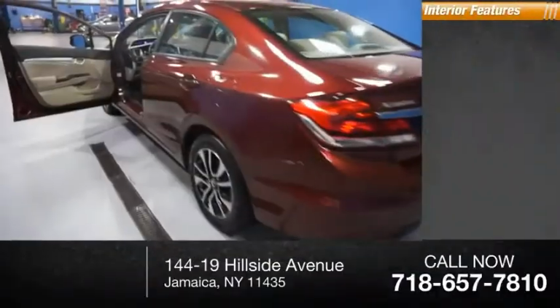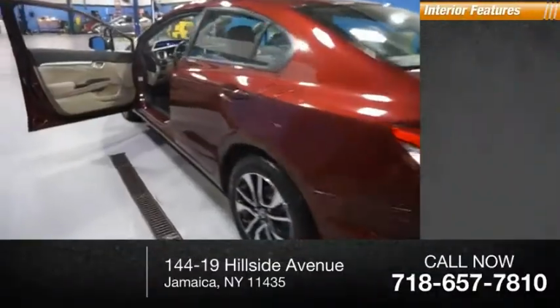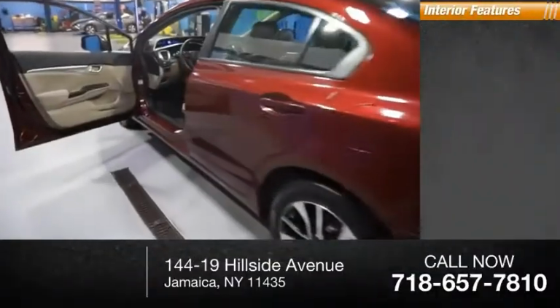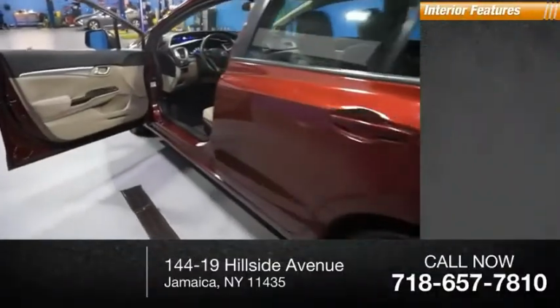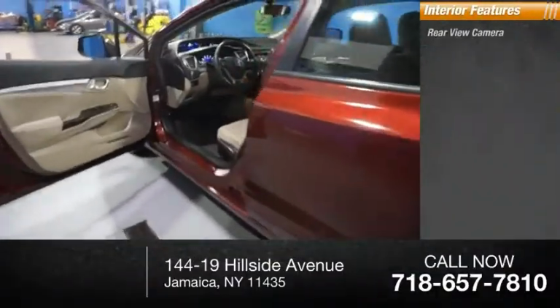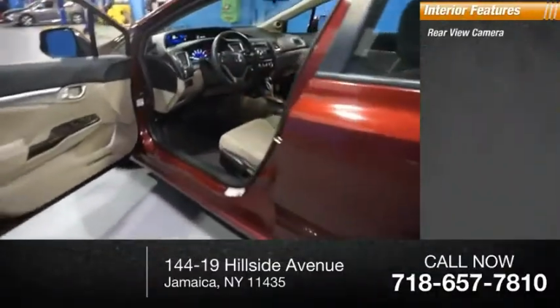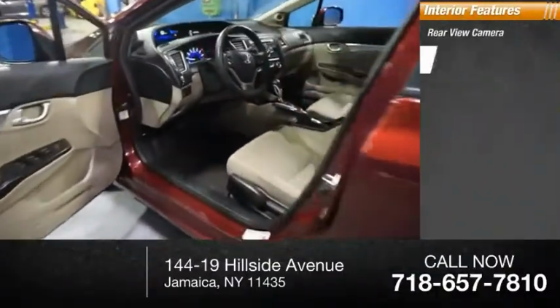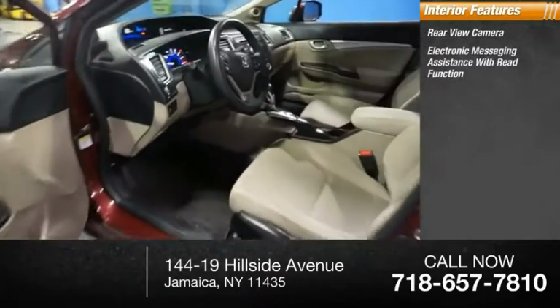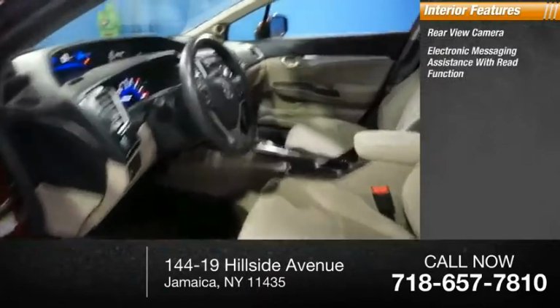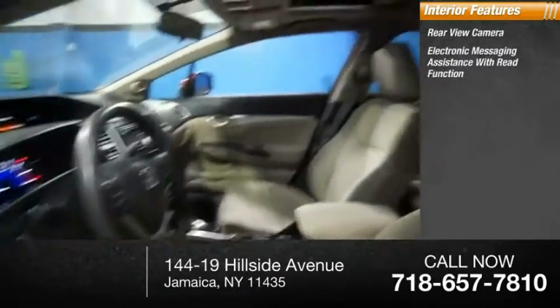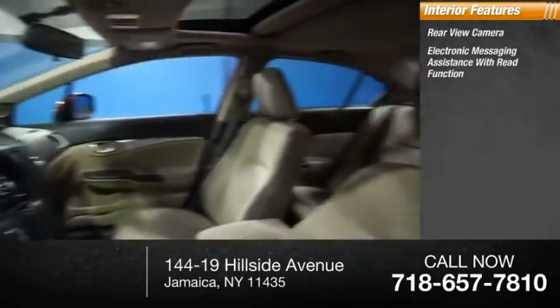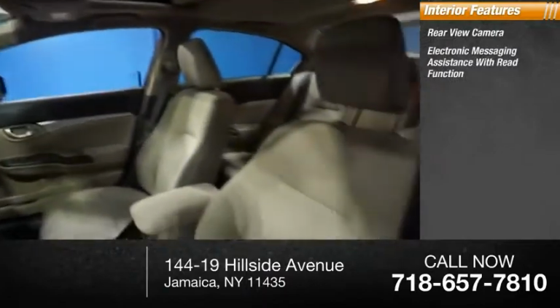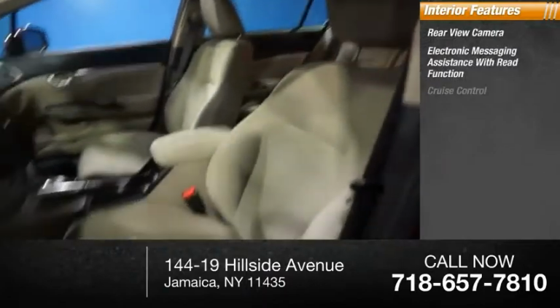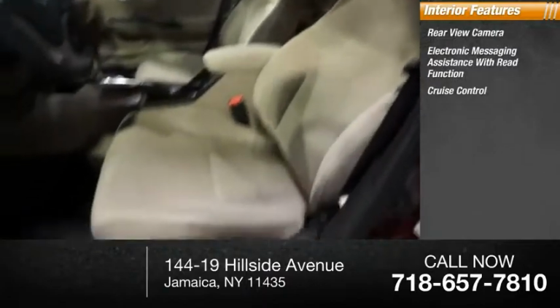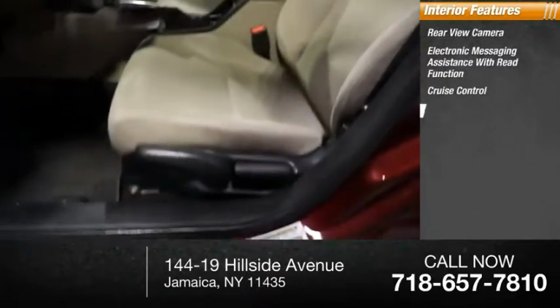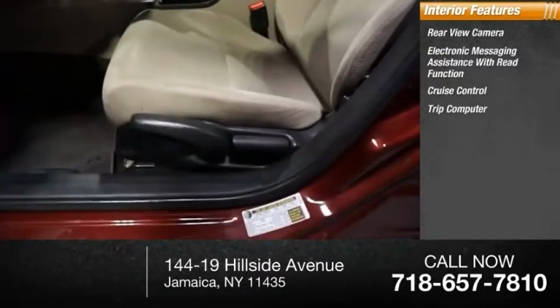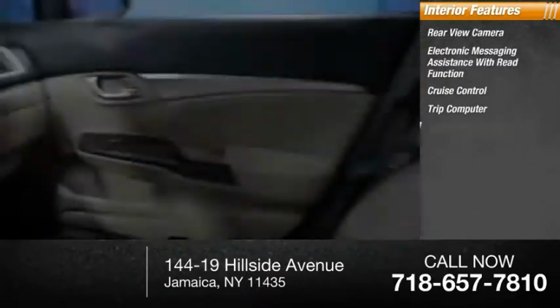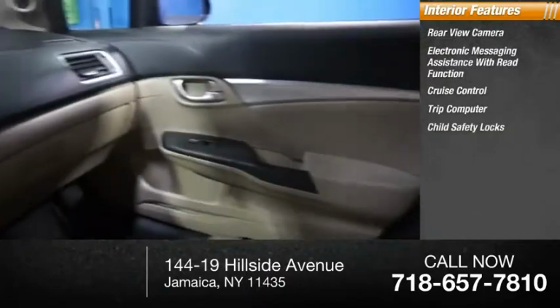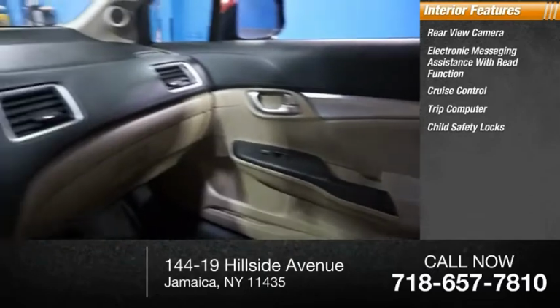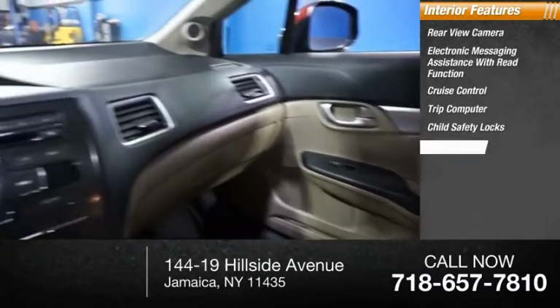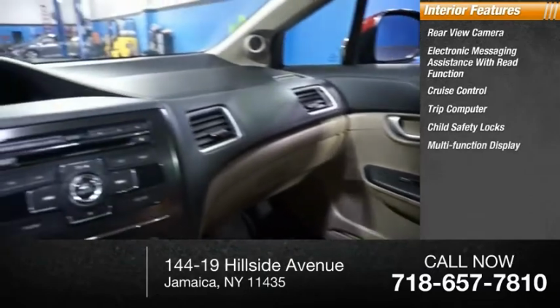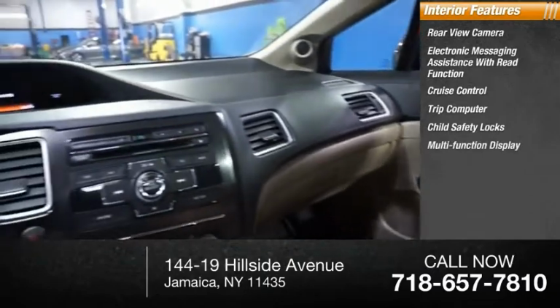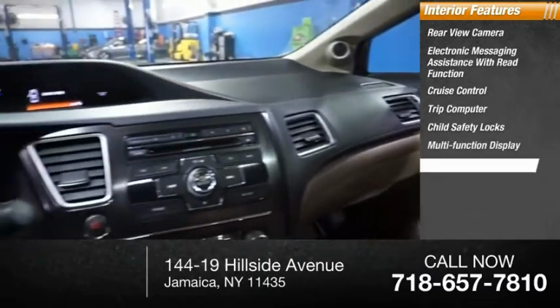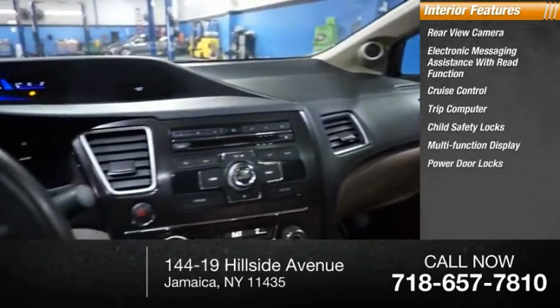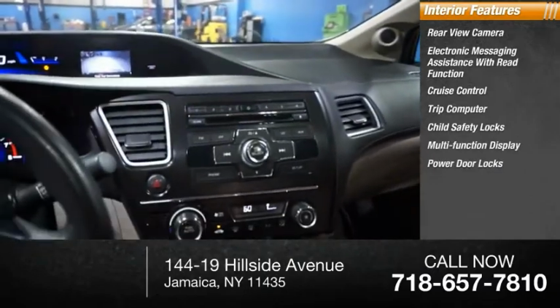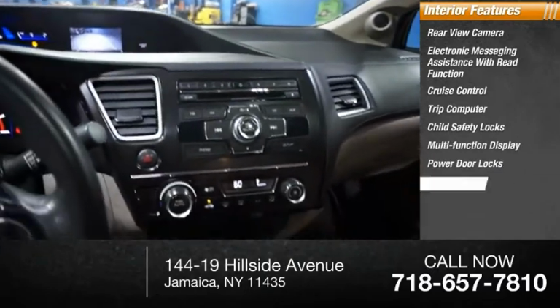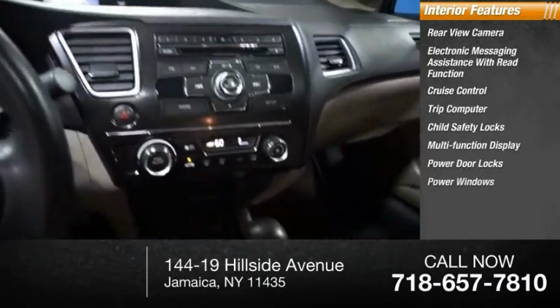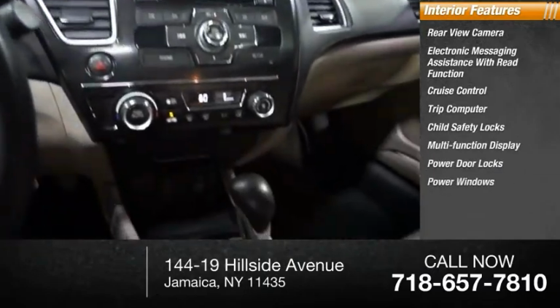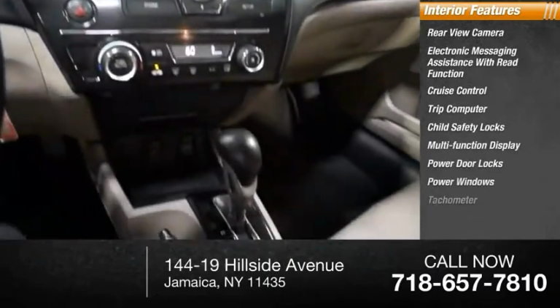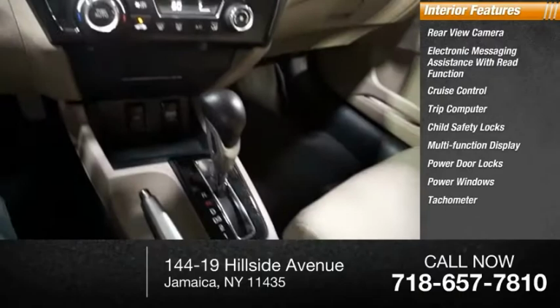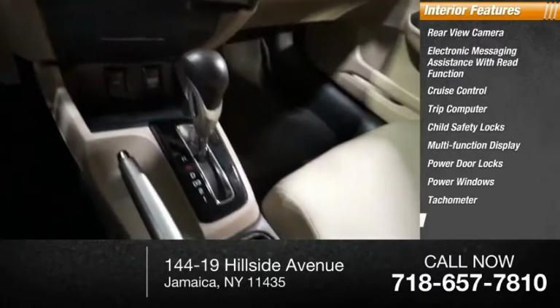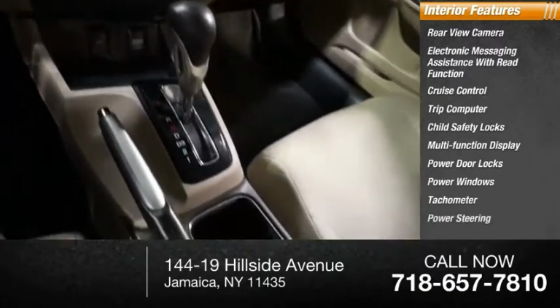Inside you'll find a rearview camera, electronic messaging assistance with read function, cruise control, trip computer, child safety locks, multi-function display, power door locks, power windows, tachometer, and power steering.